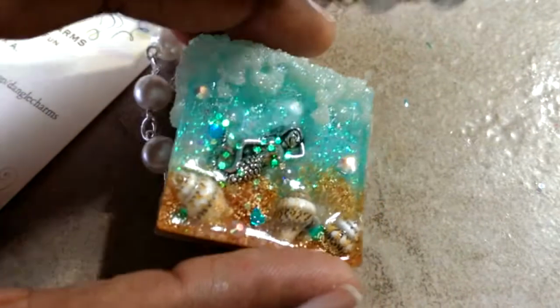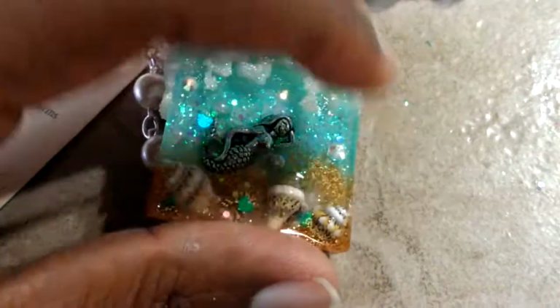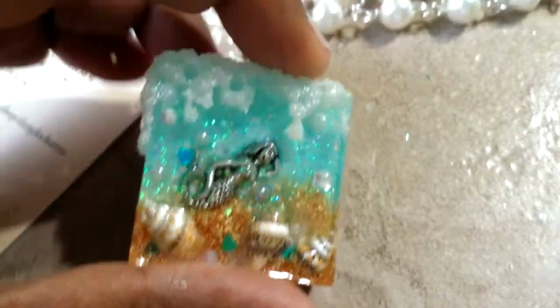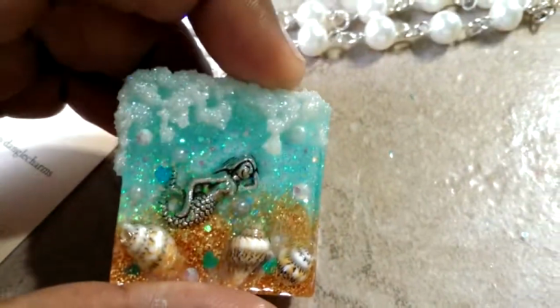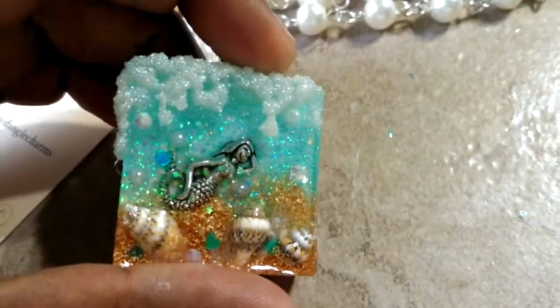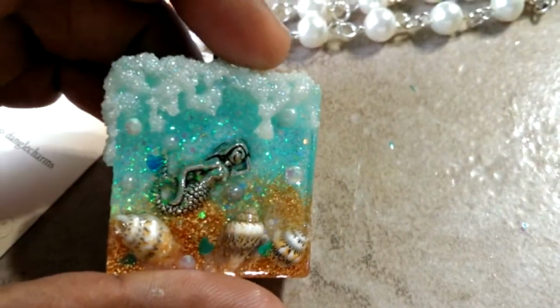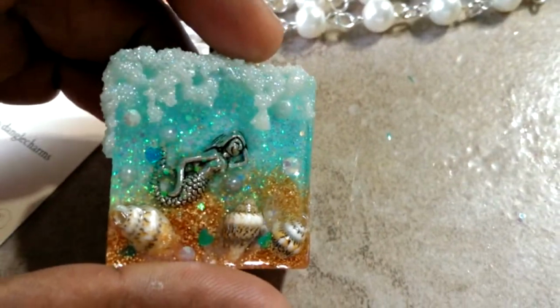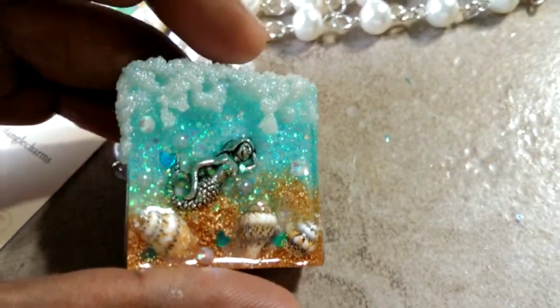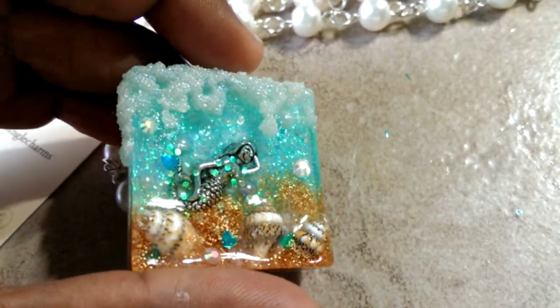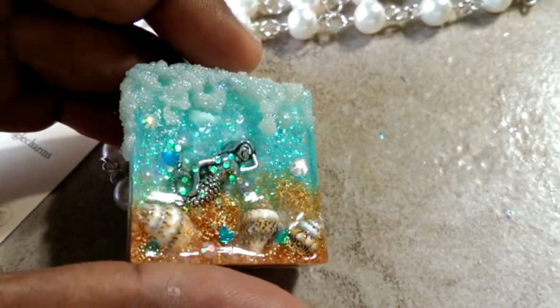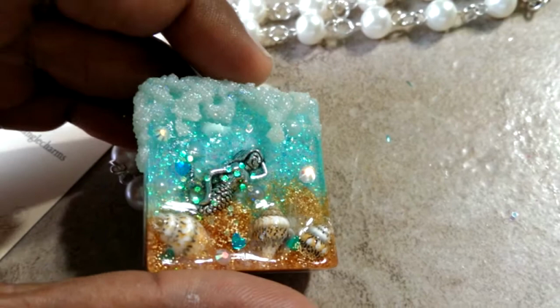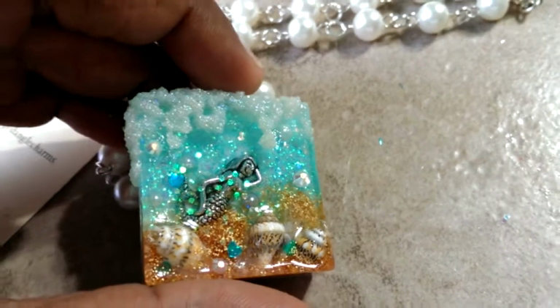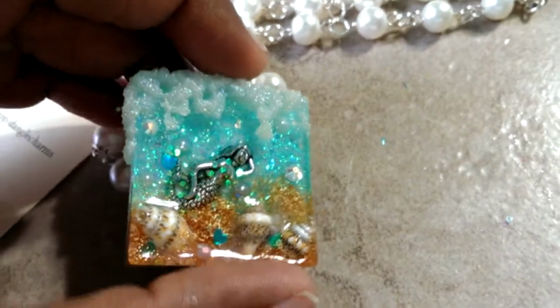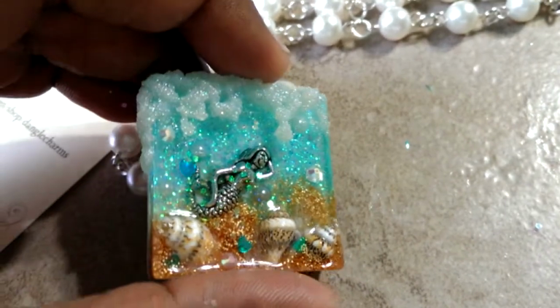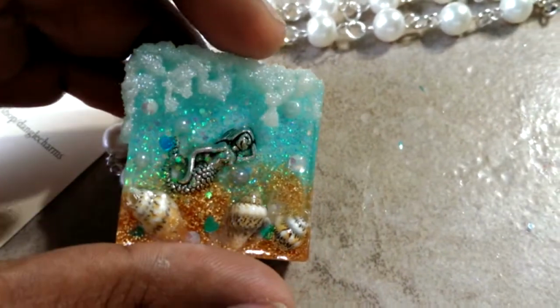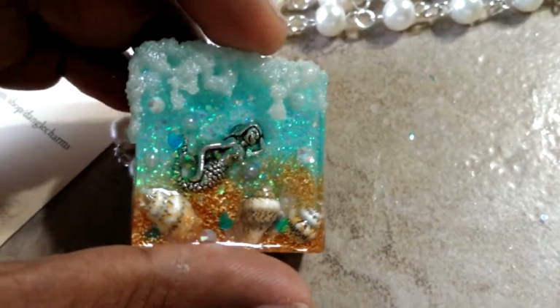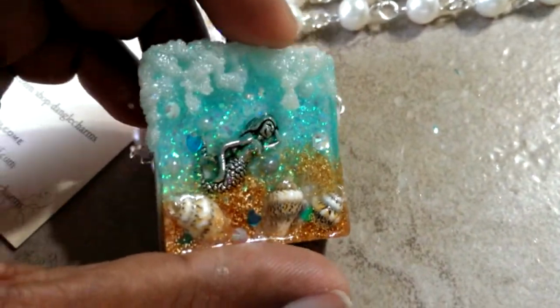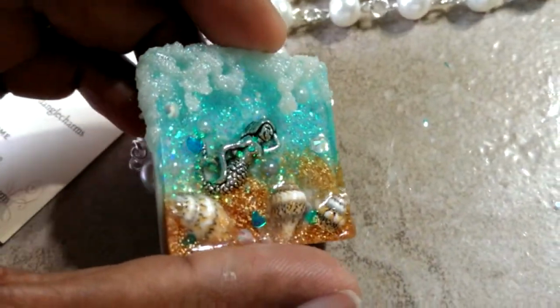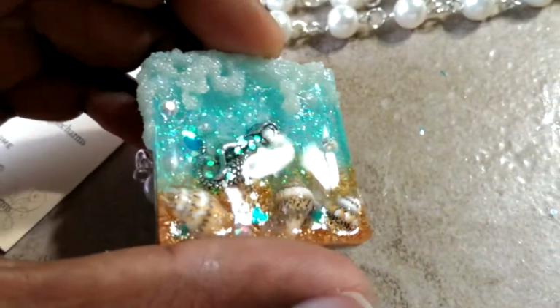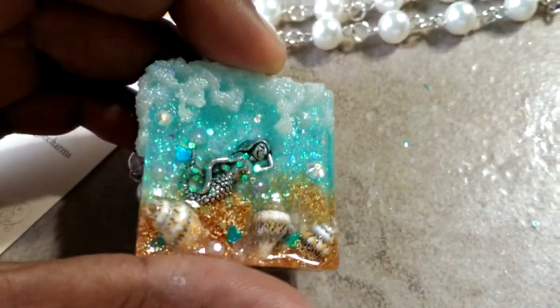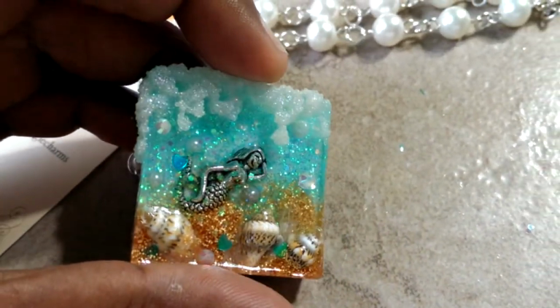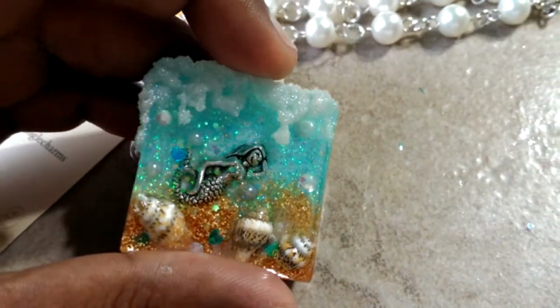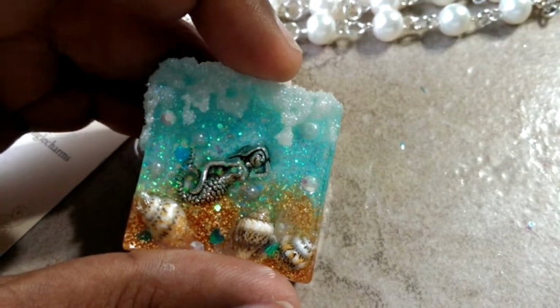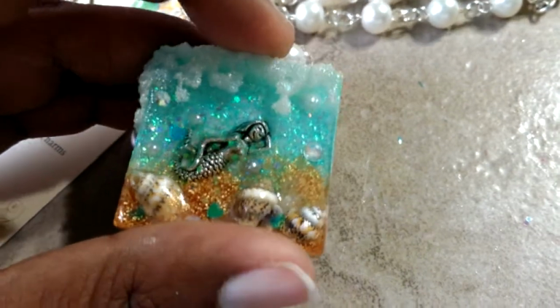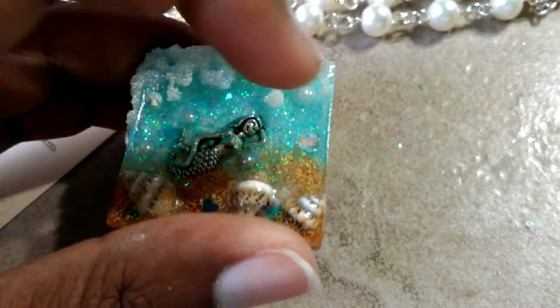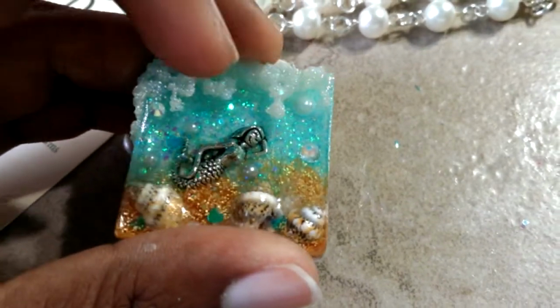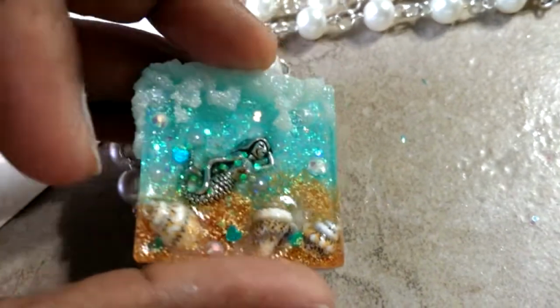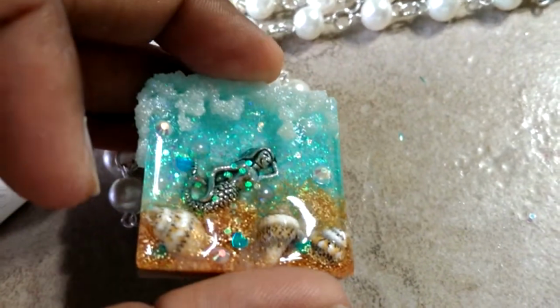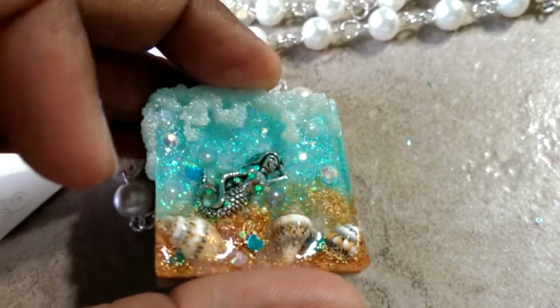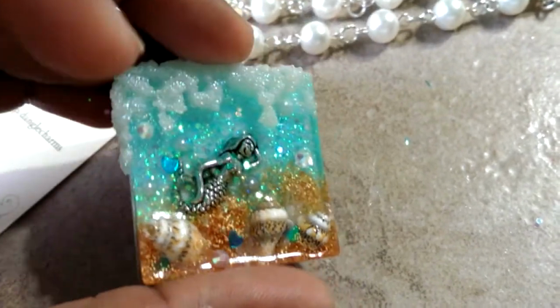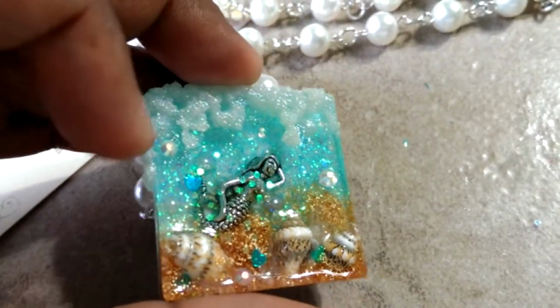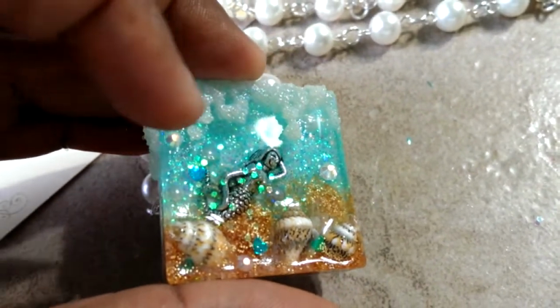The pearls that you see are embedded inside, but the crystals are on the outside. Of course they're secure, but you can touch them too. I just thought it was really really nice.